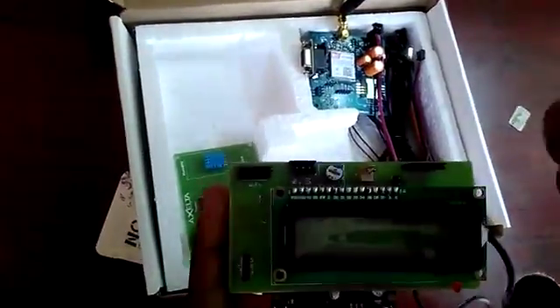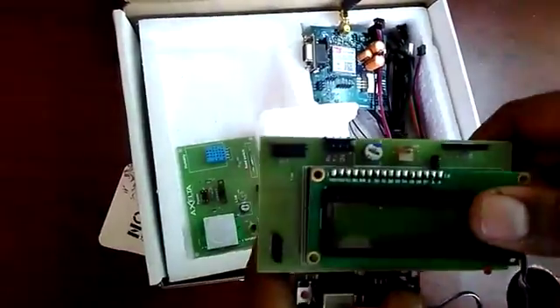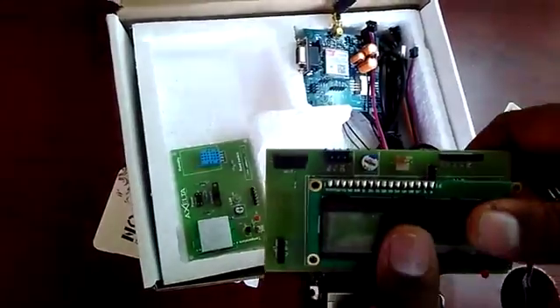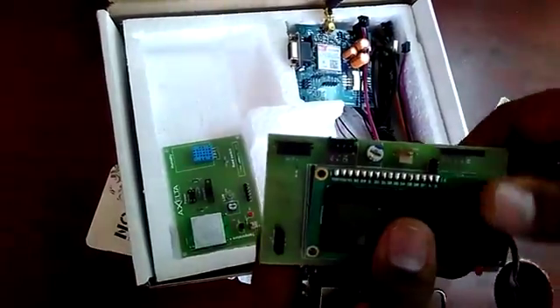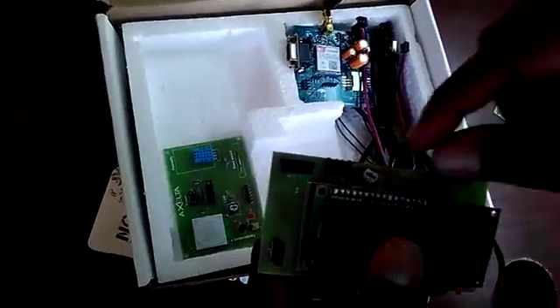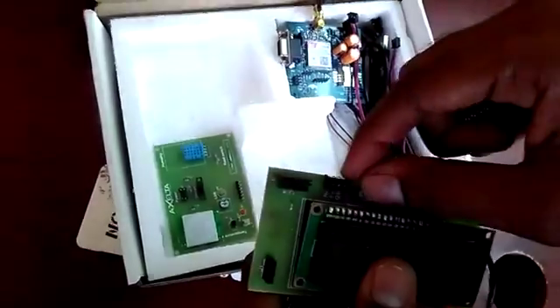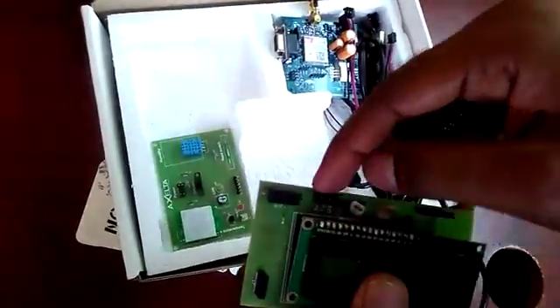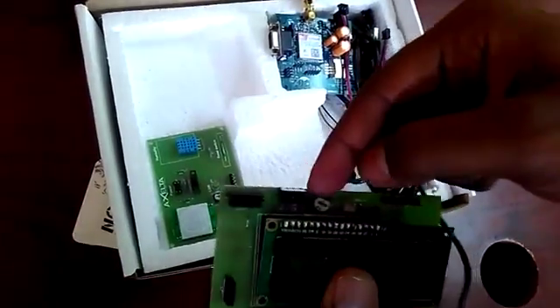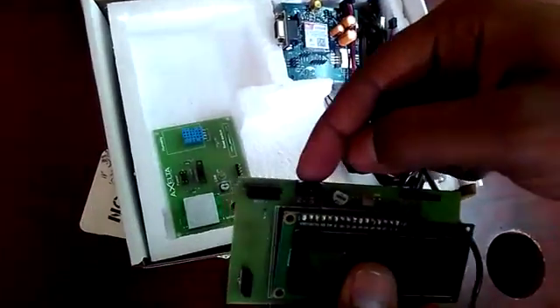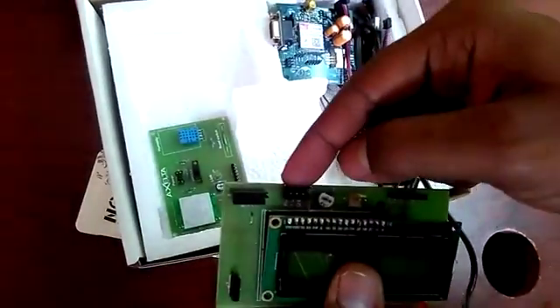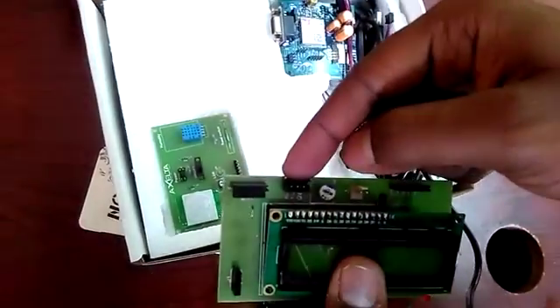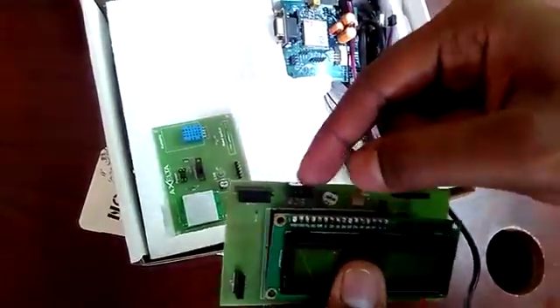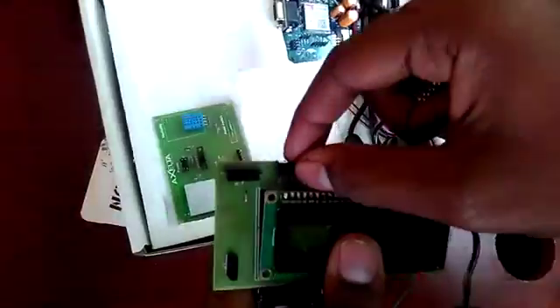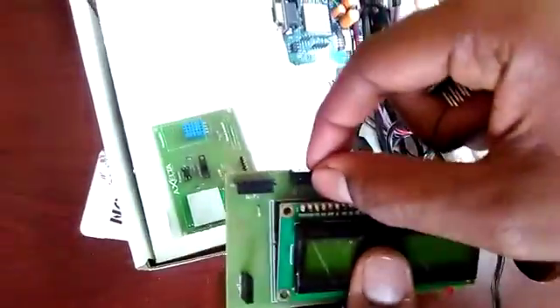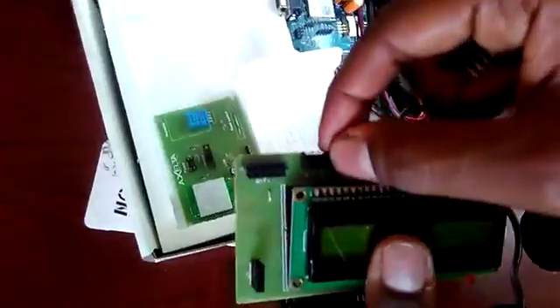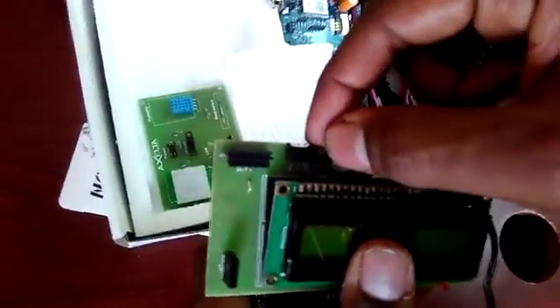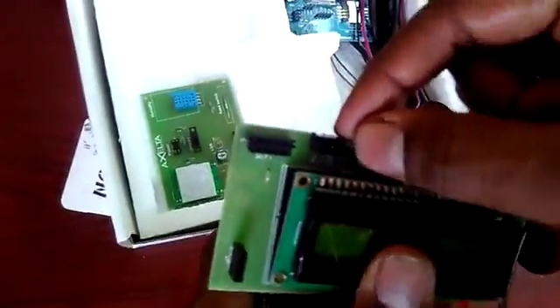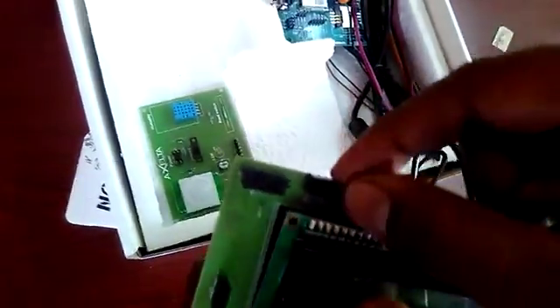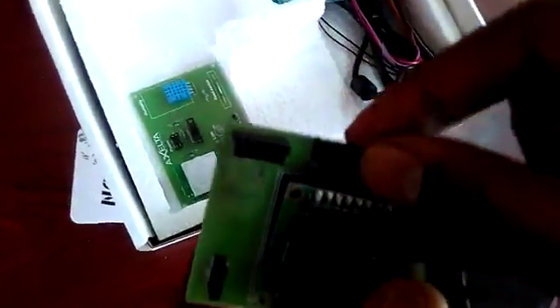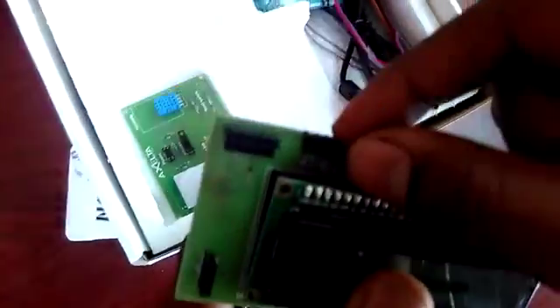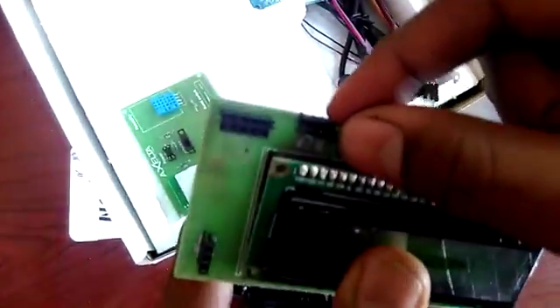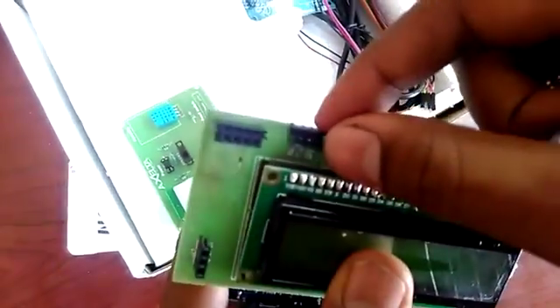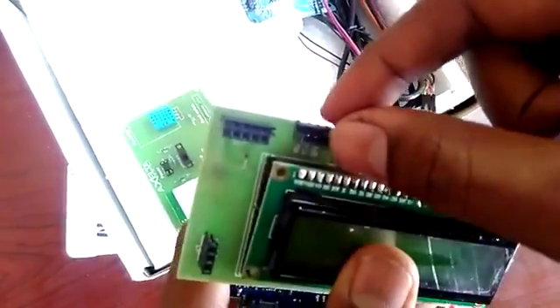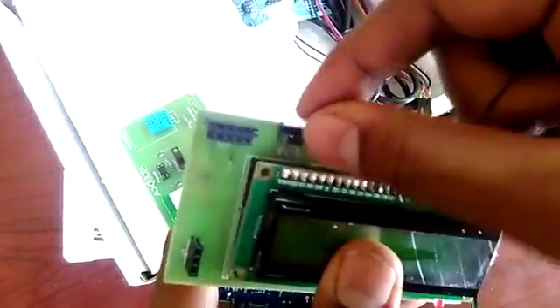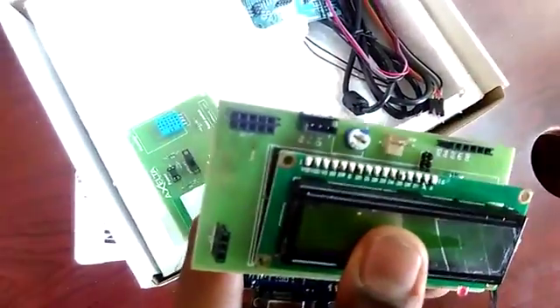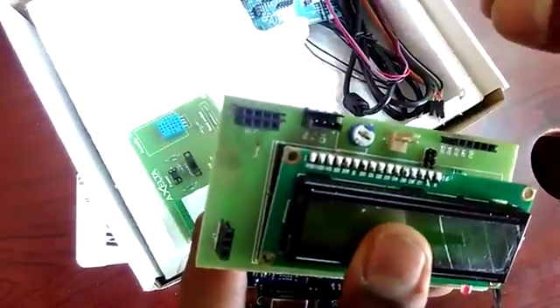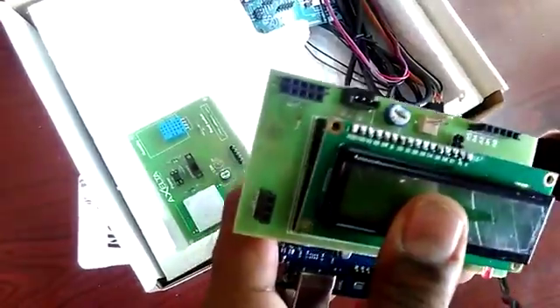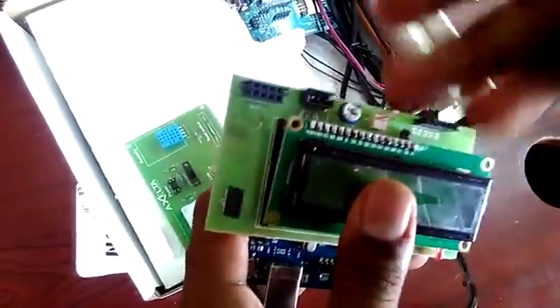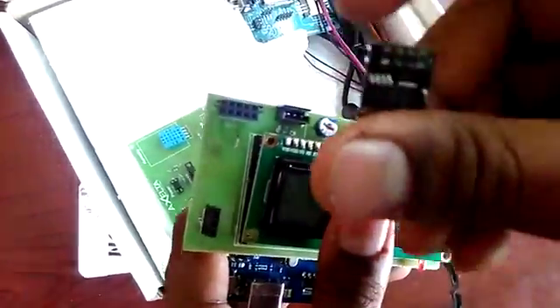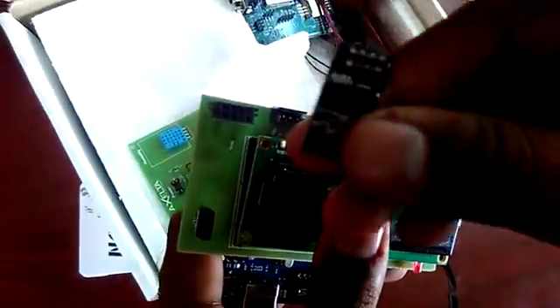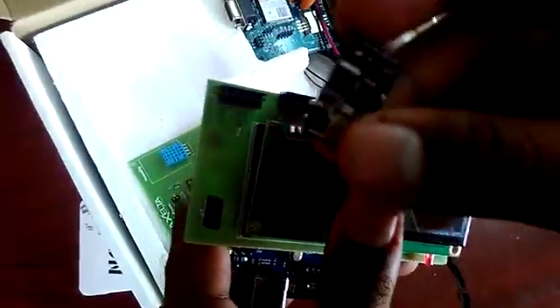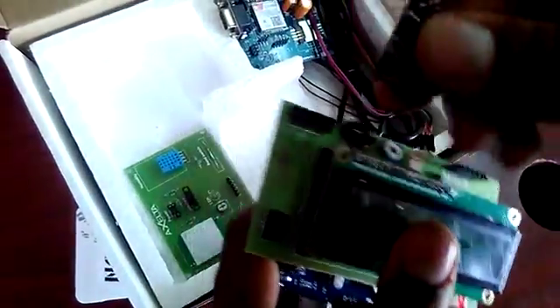Before connecting the Wi-Fi, you need to remove any connection made for GSM. If there is any three-wire connector connected for your GSM, remove that connection, then start connecting your Wi-Fi.